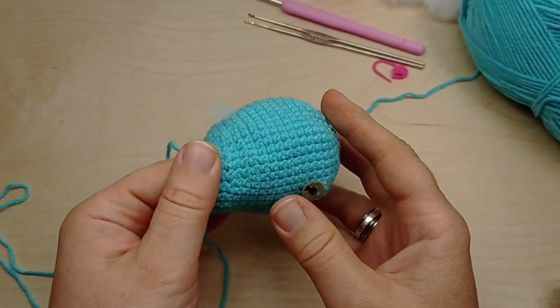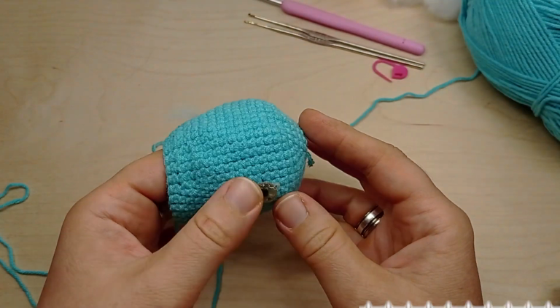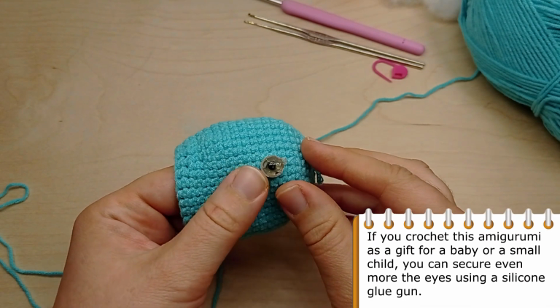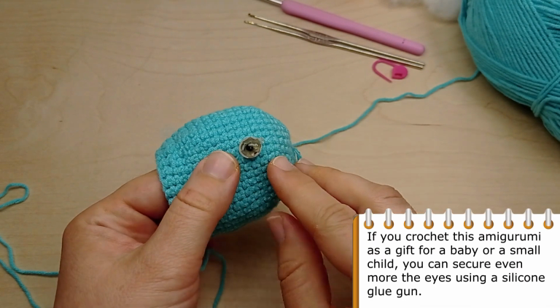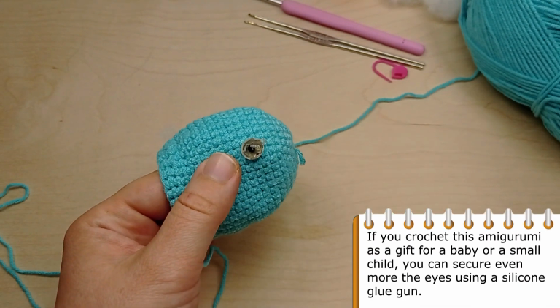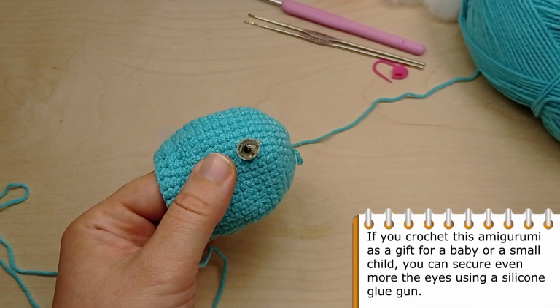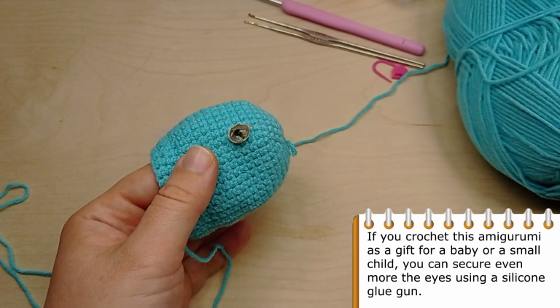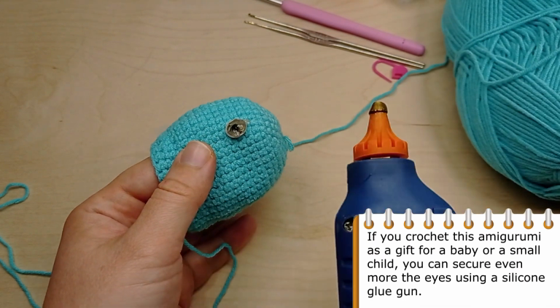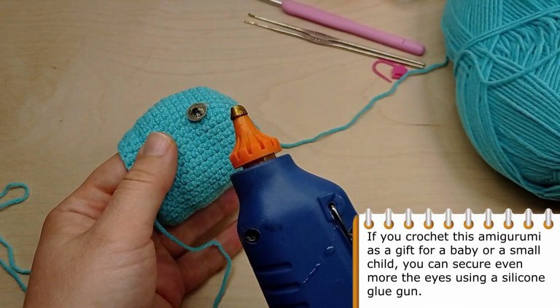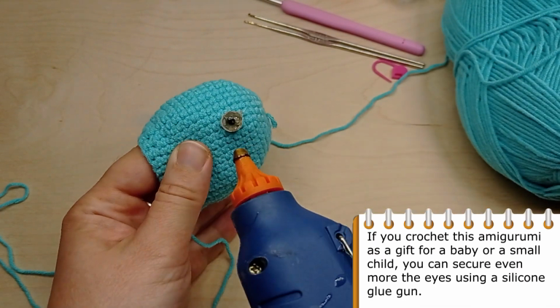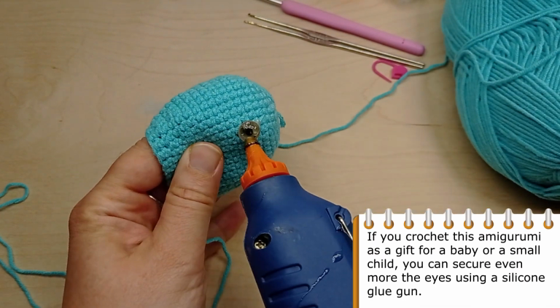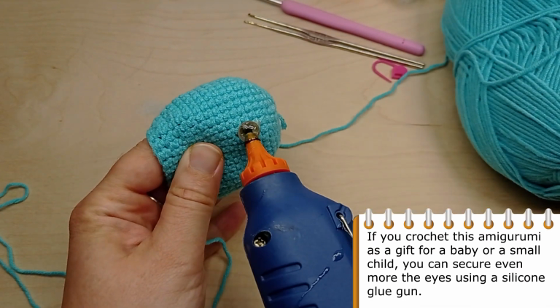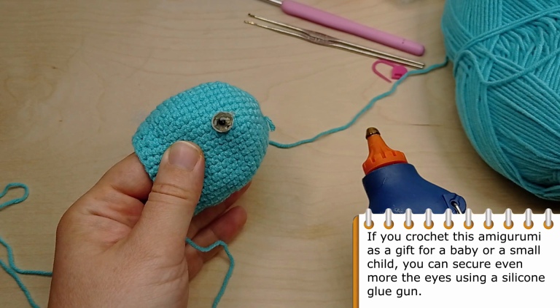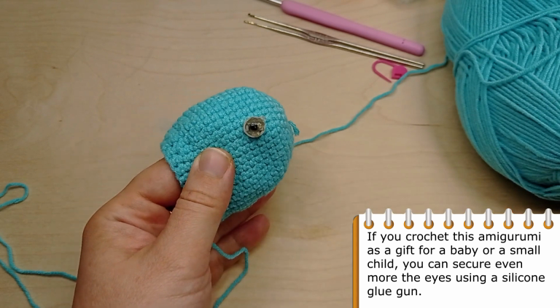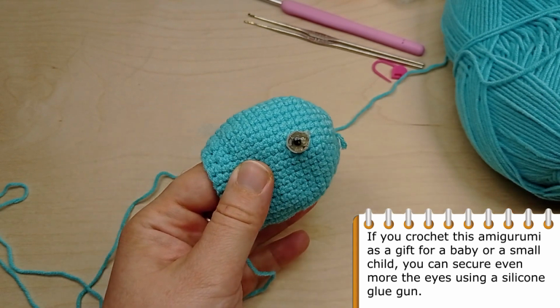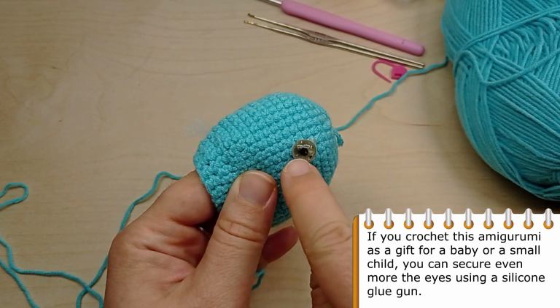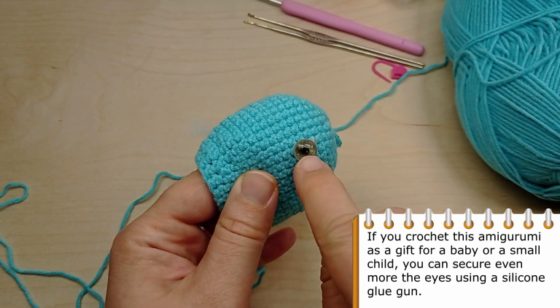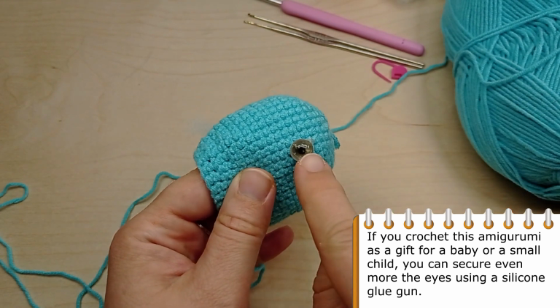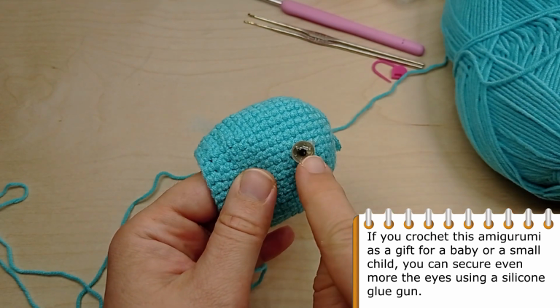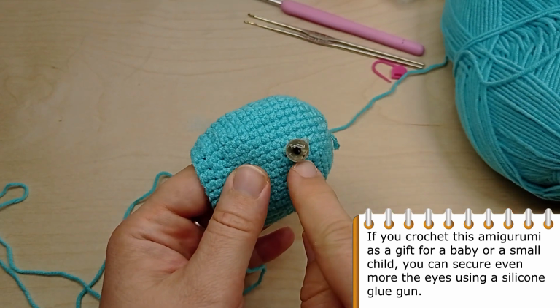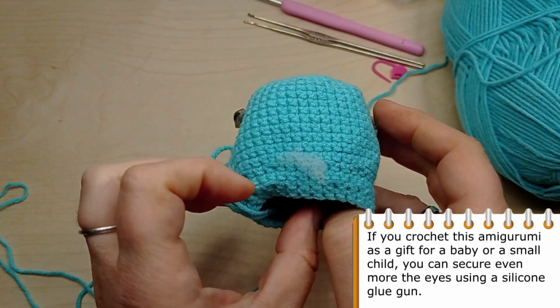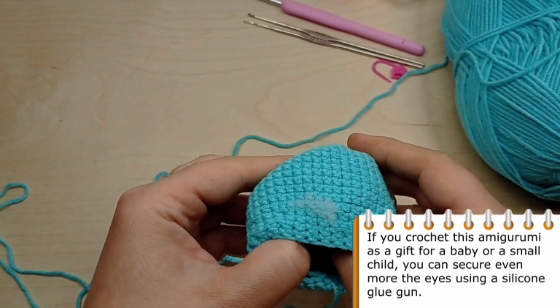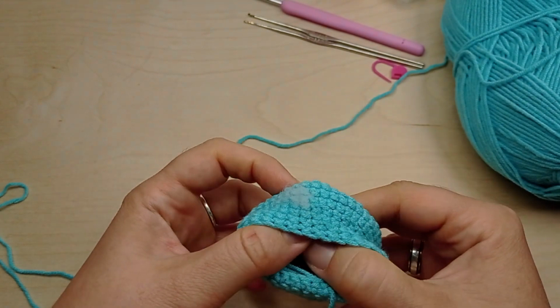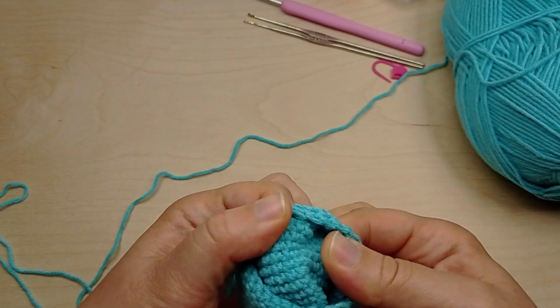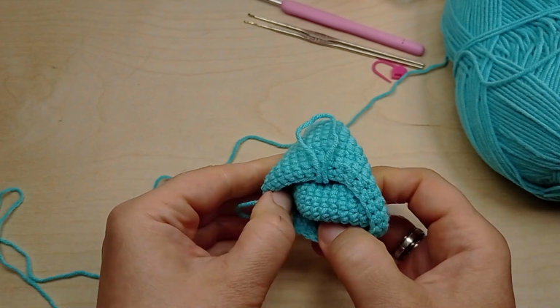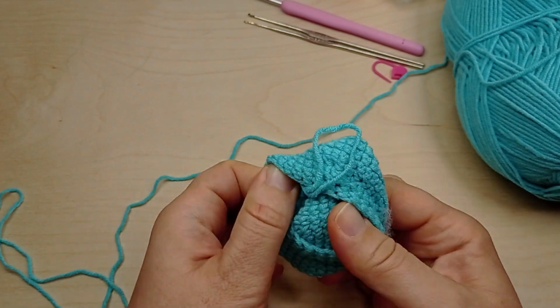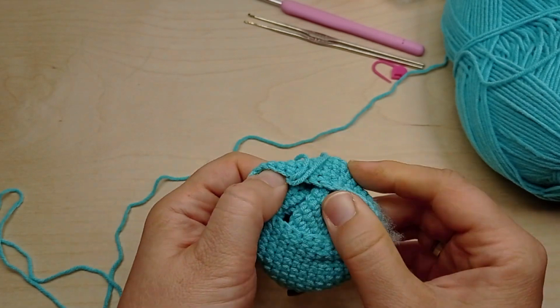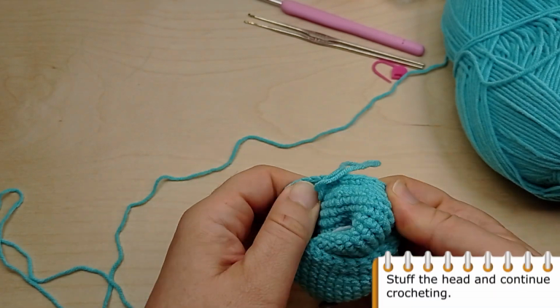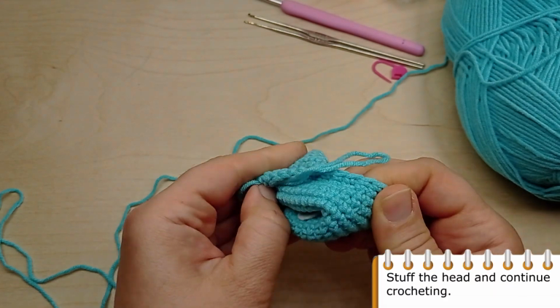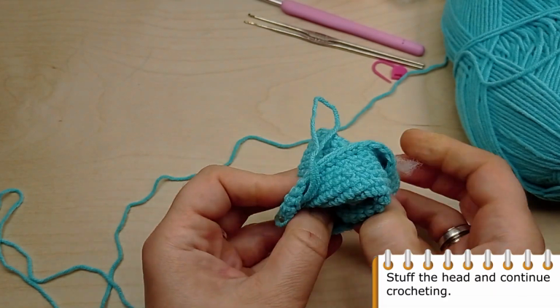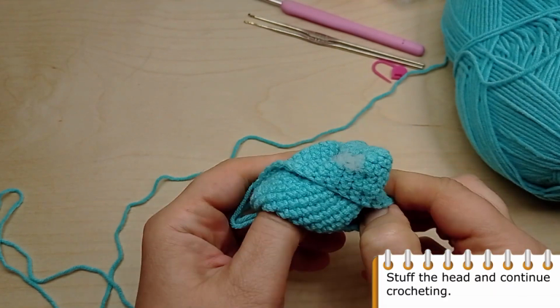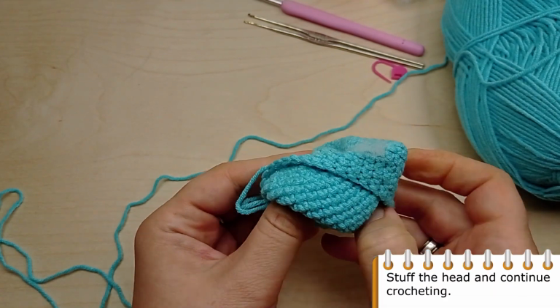If you crochet this amigurumi as a gift for a baby or a small child, you can secure the eyes even more using a silicone glue gun. Stuff the head and continue crocheting.